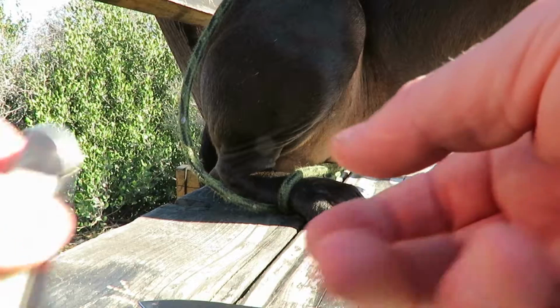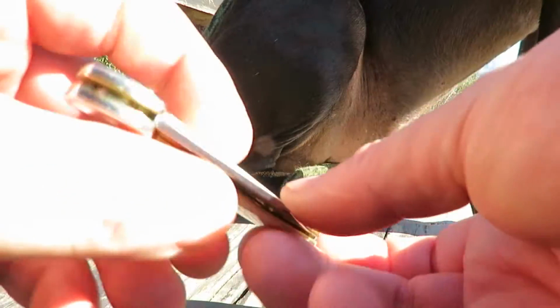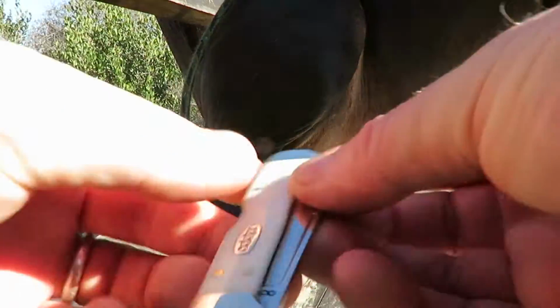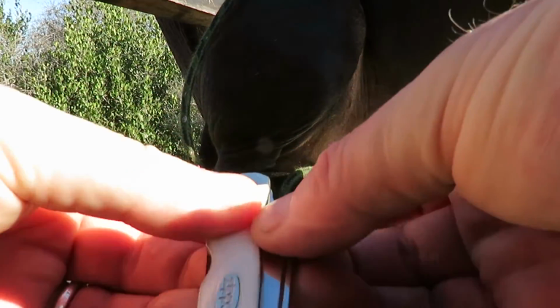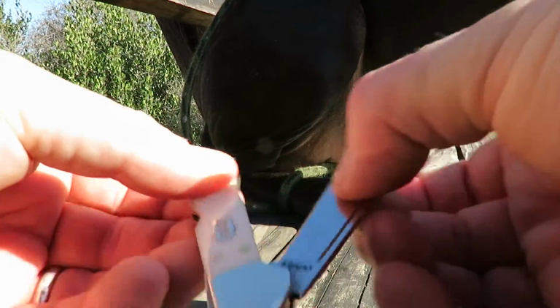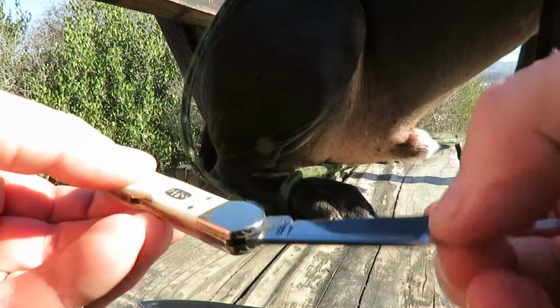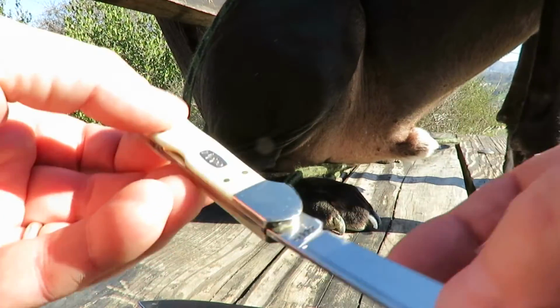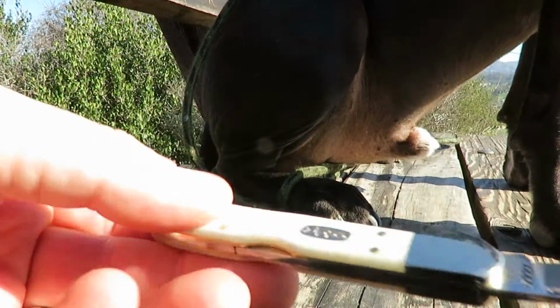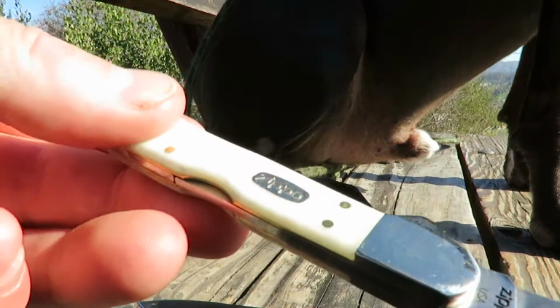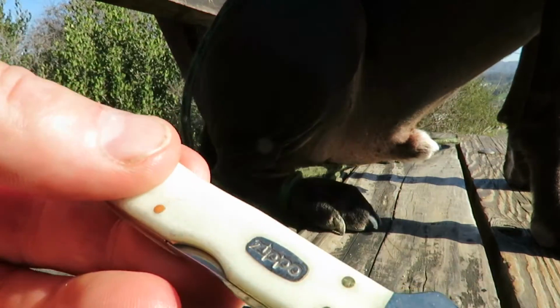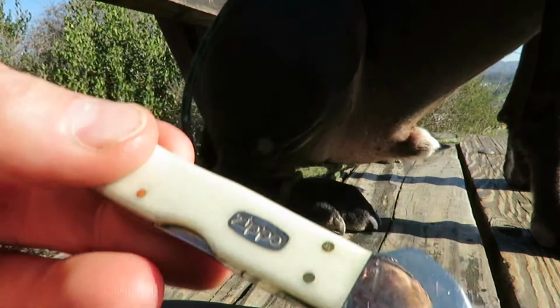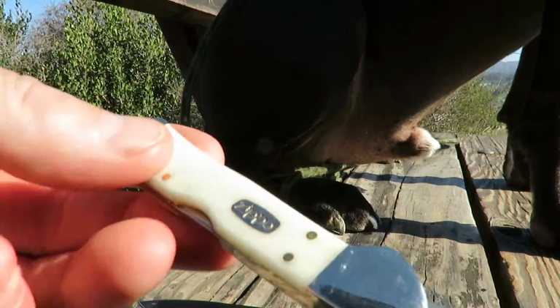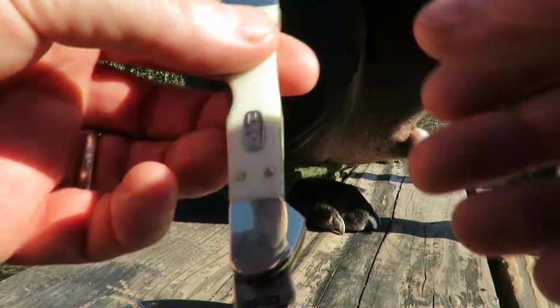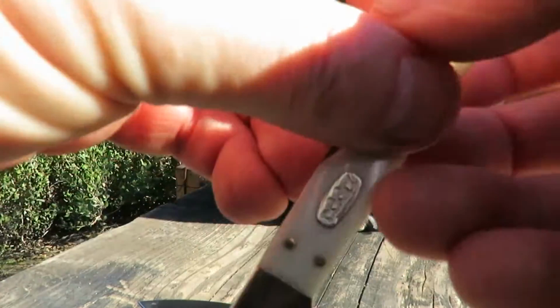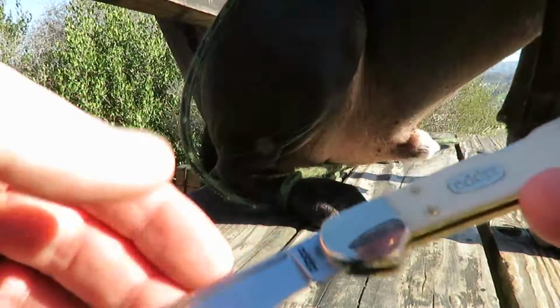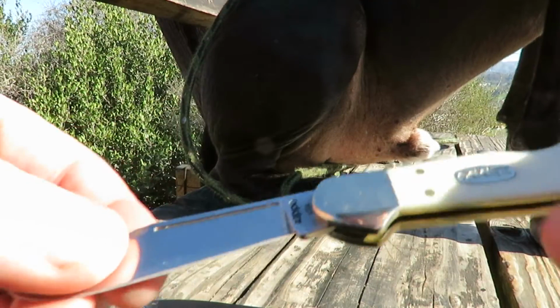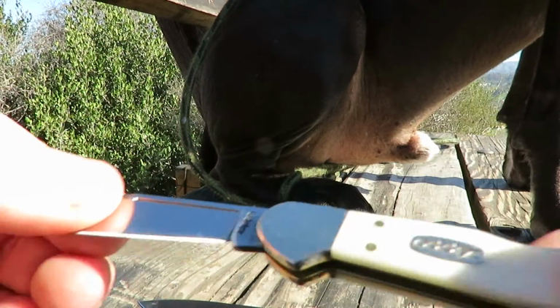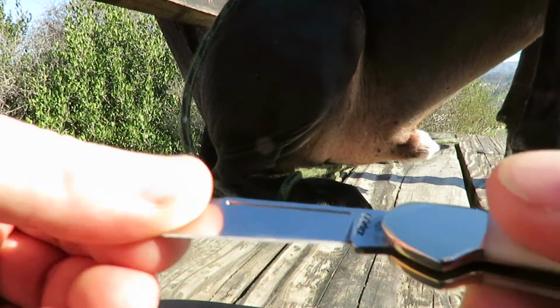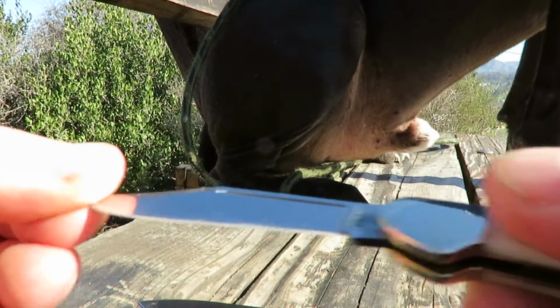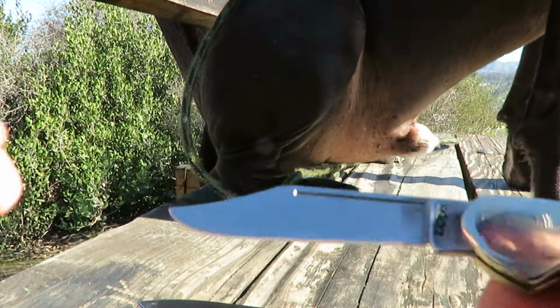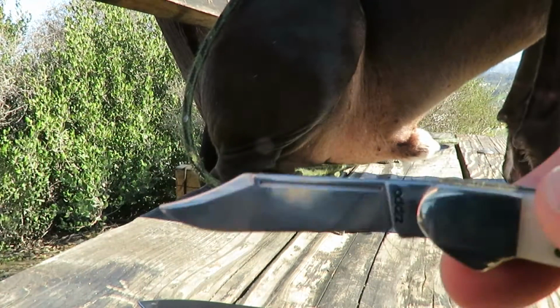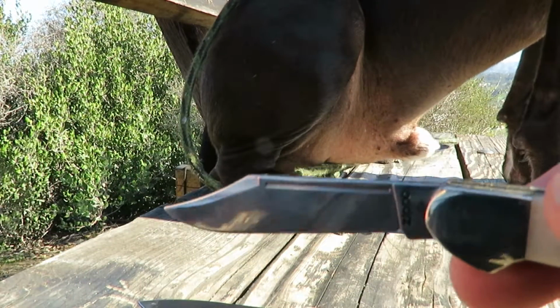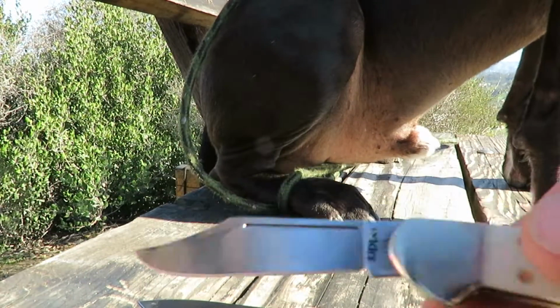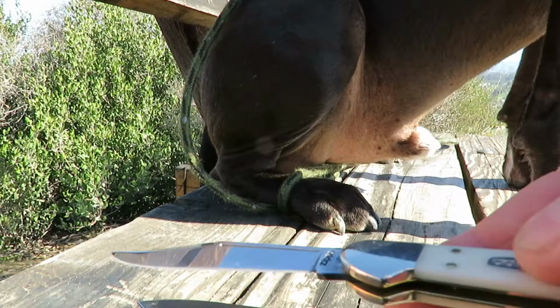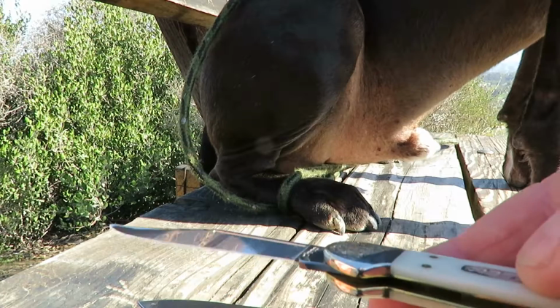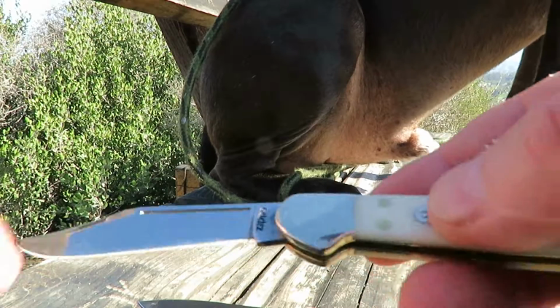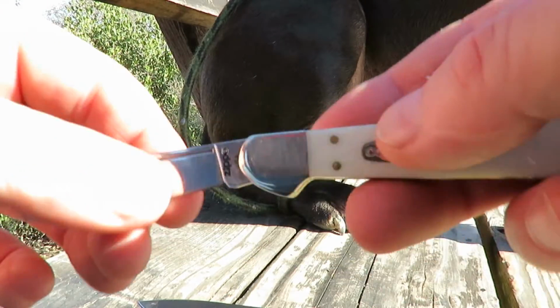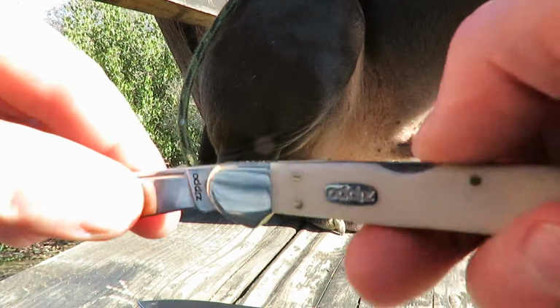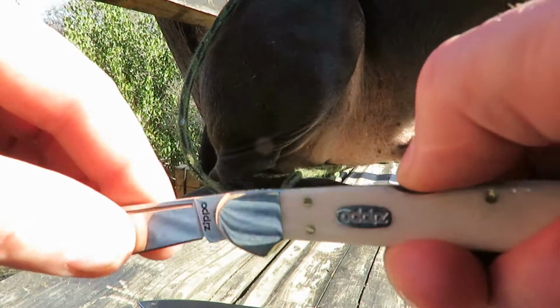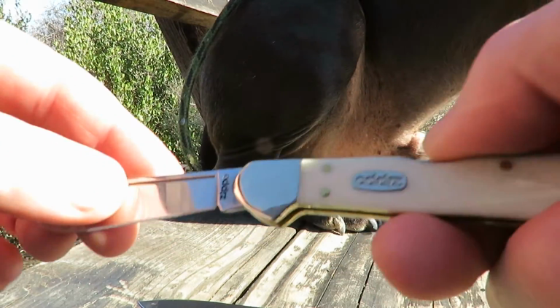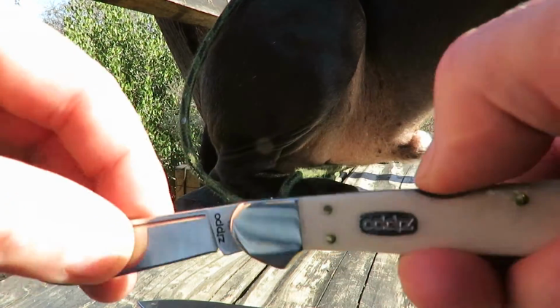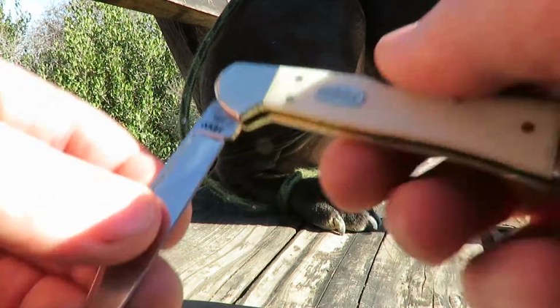And a little case — it's the Zippo. But the mini copper lock. Nice little pocket carry, that one.